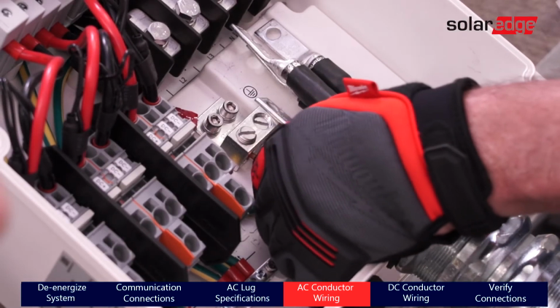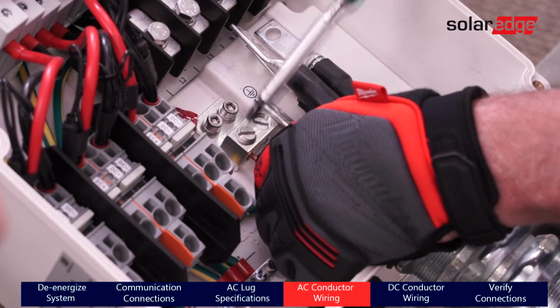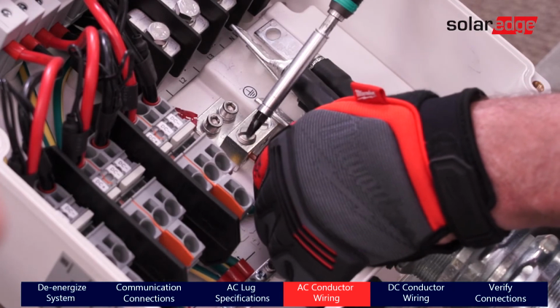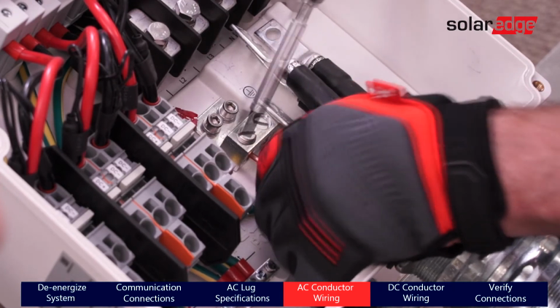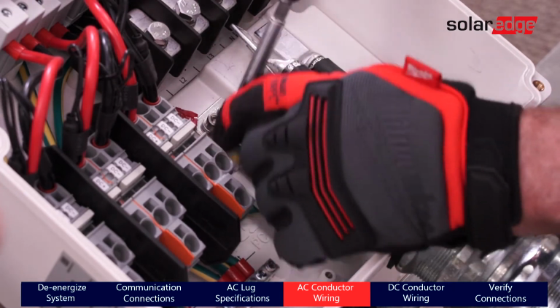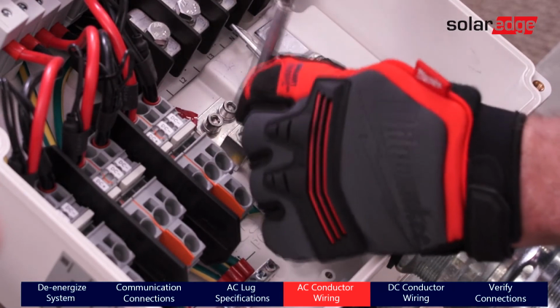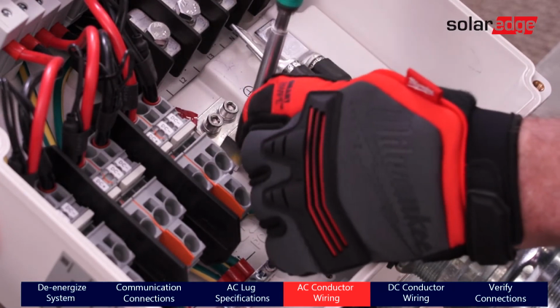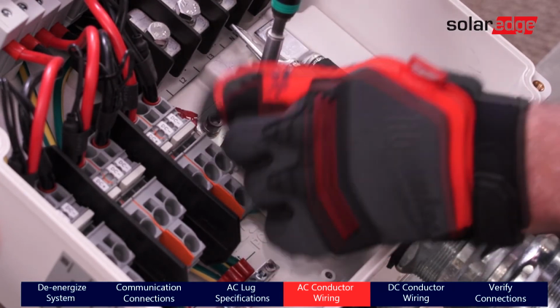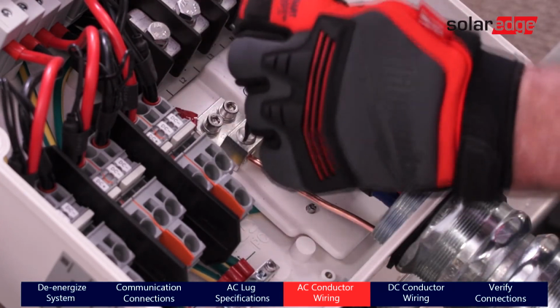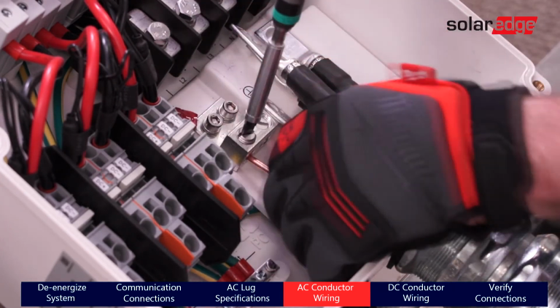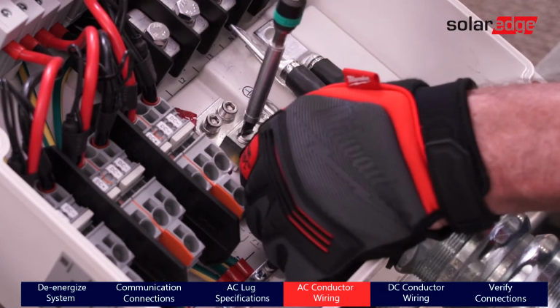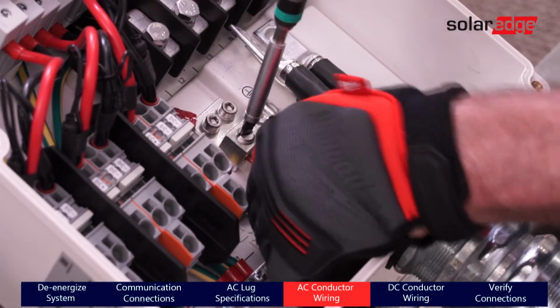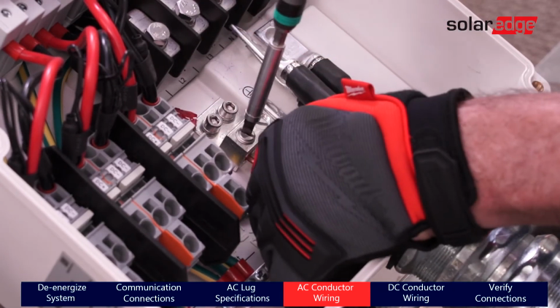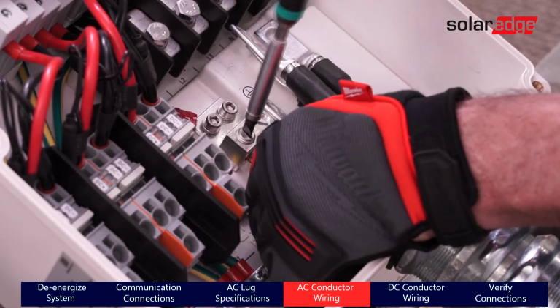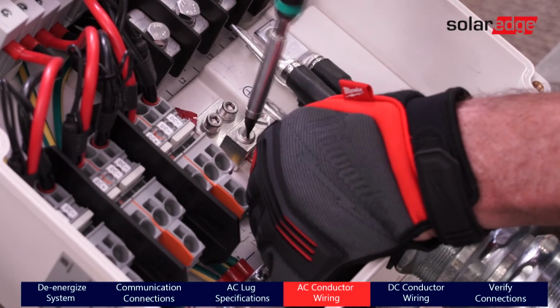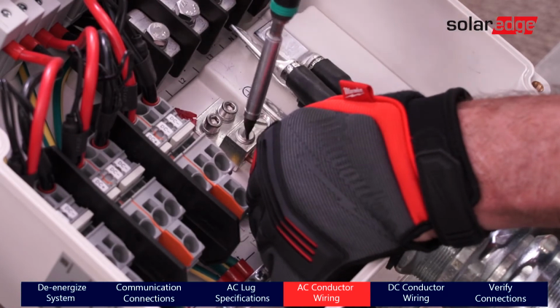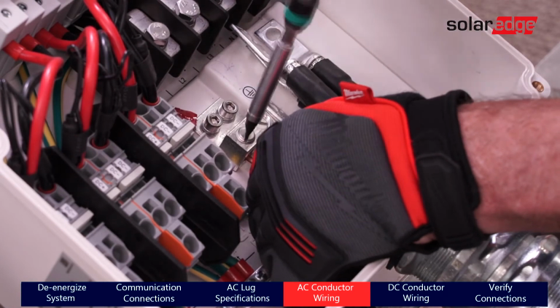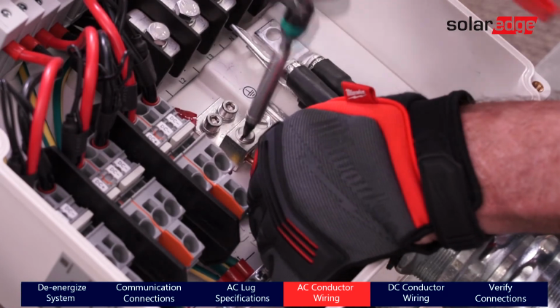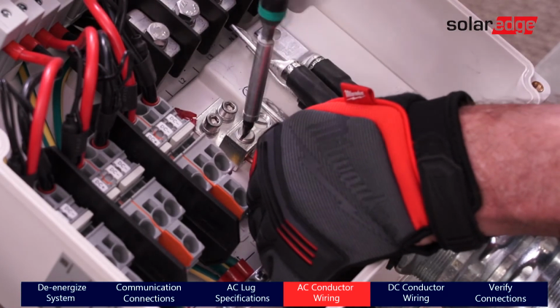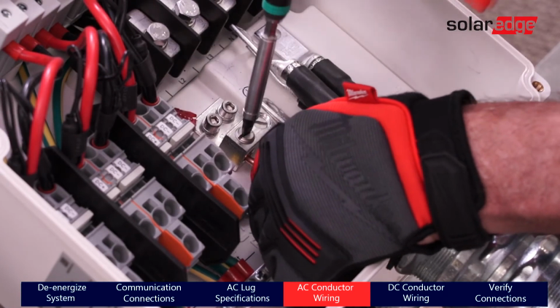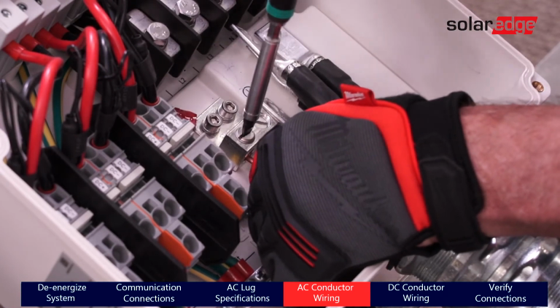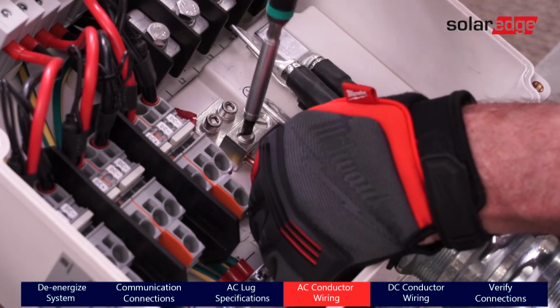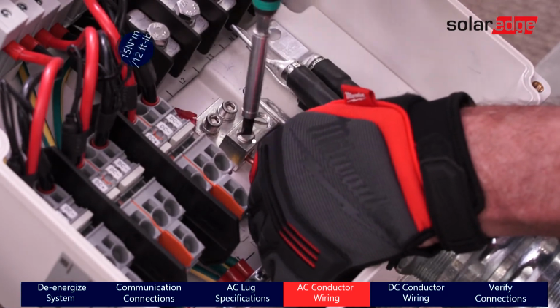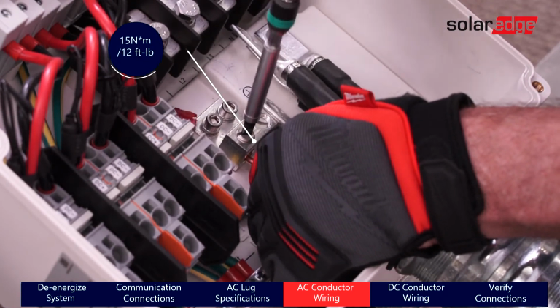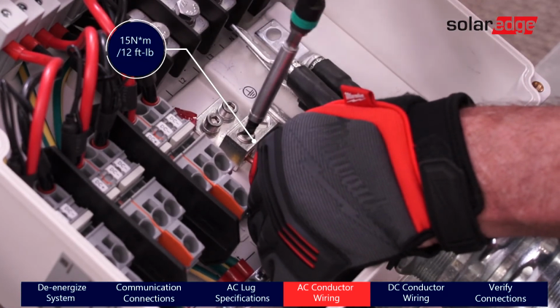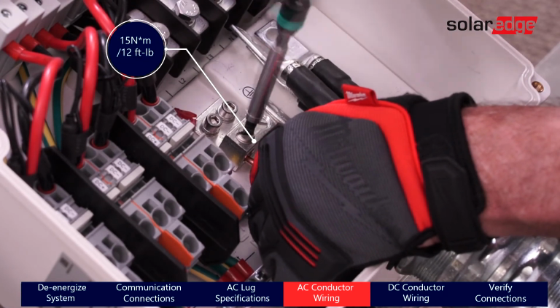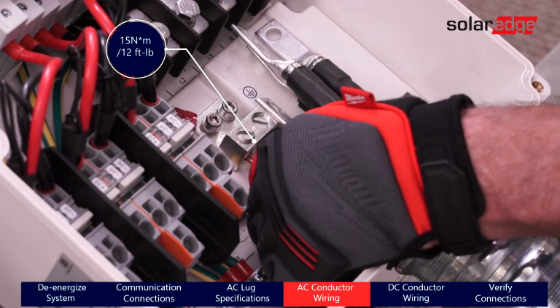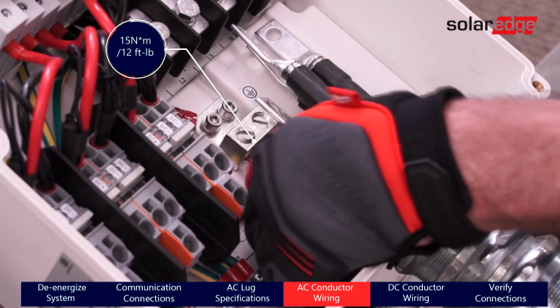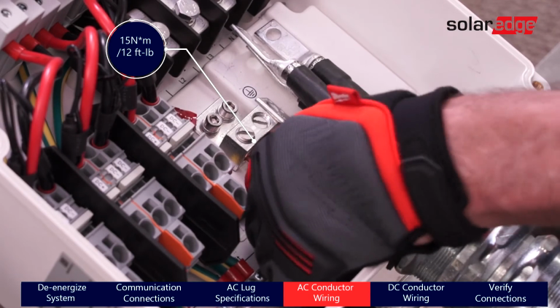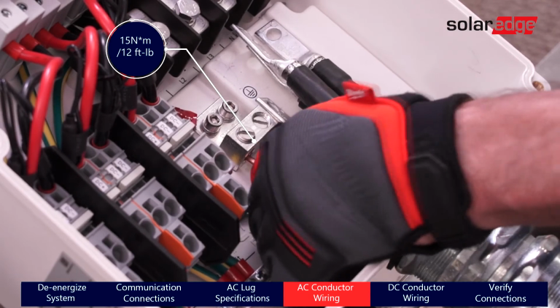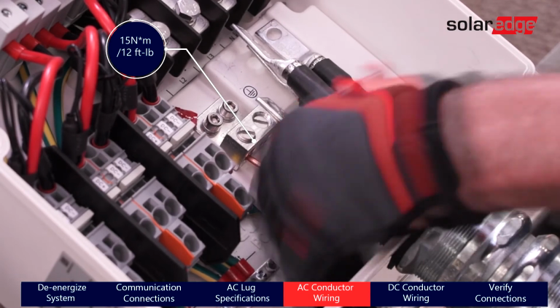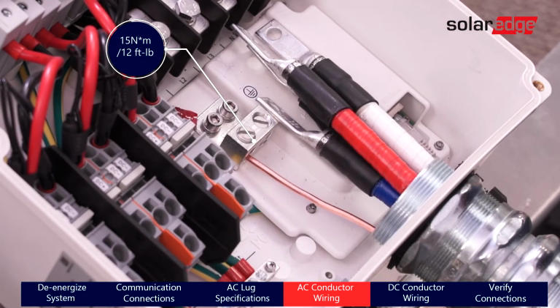After securing the conduit, land your AC wires. Start with the ground wires. The terminal block will be inaccessible after the AC wires are landed. Also ensure that it is tightened within a torque spec of 15 newton meters or 12 foot-pounds.